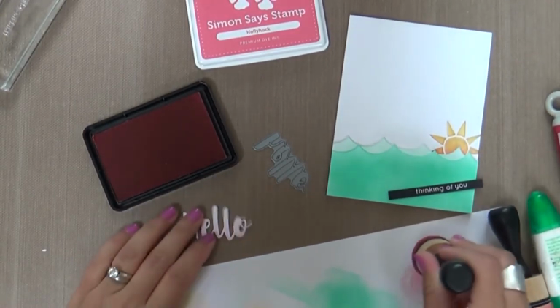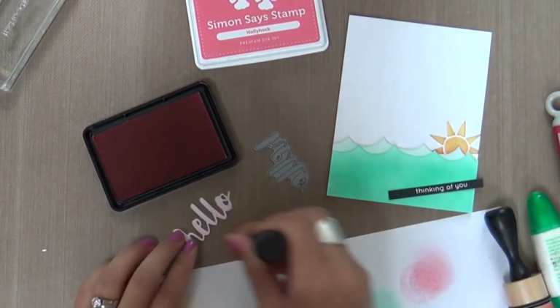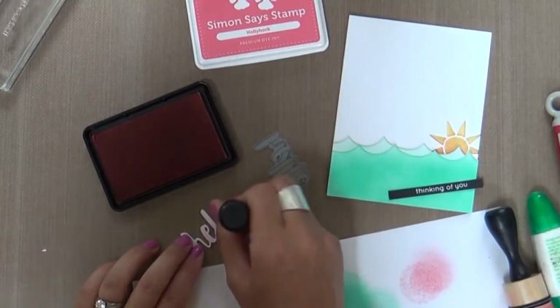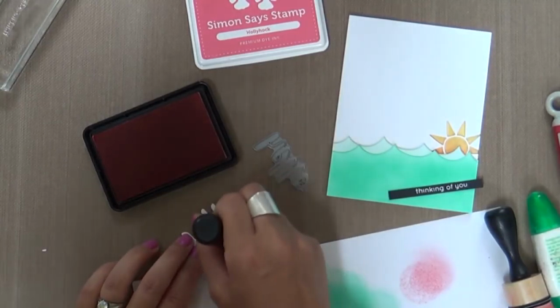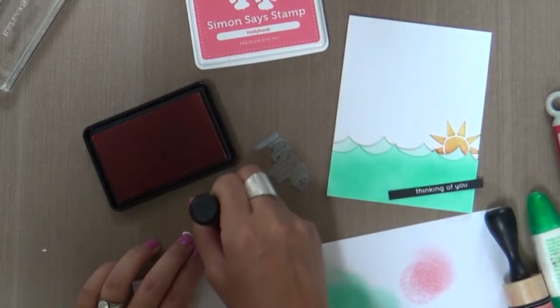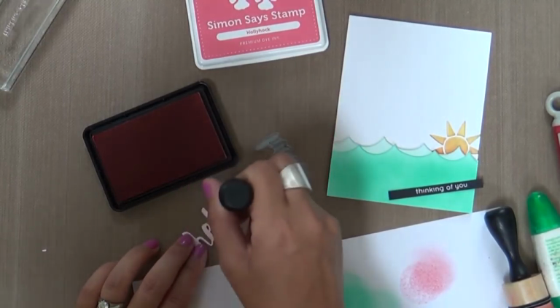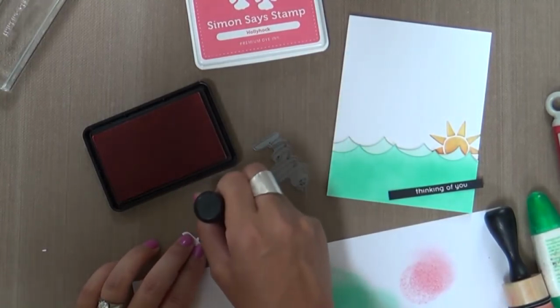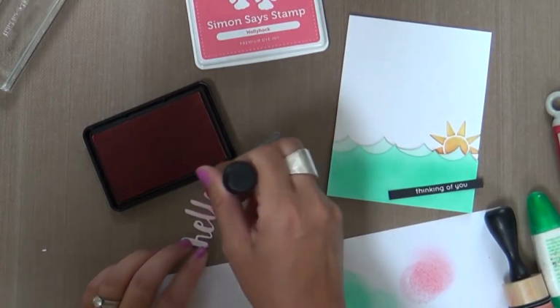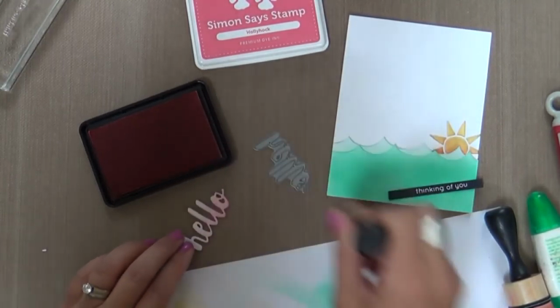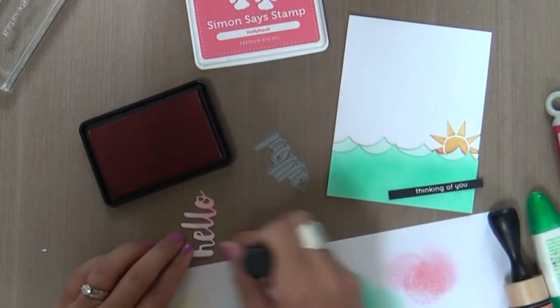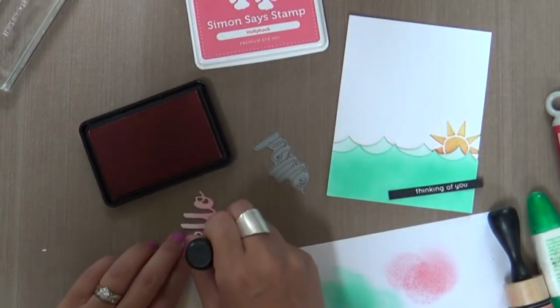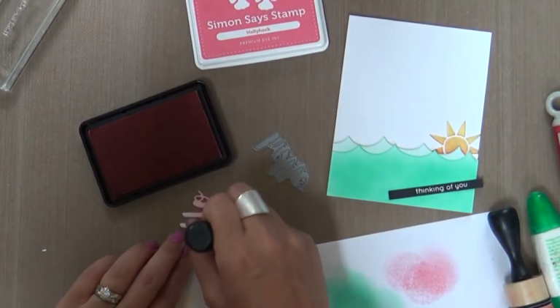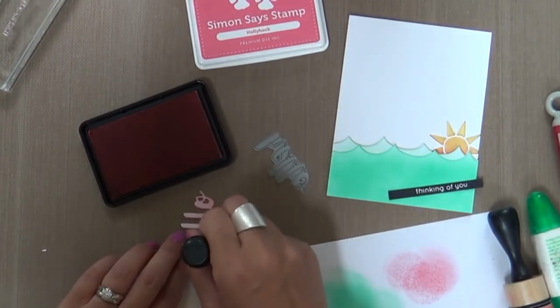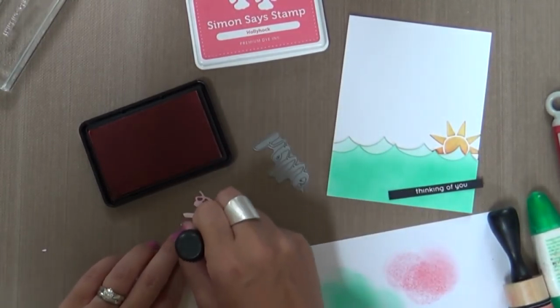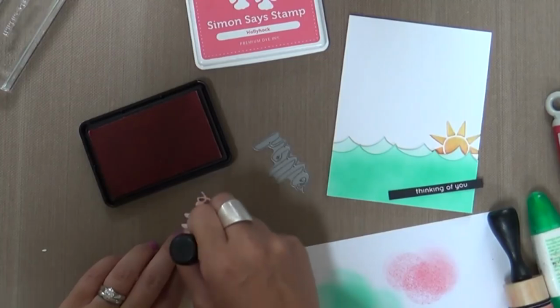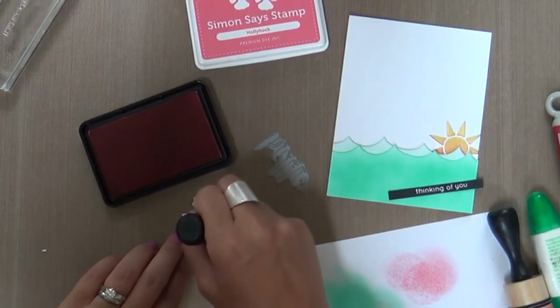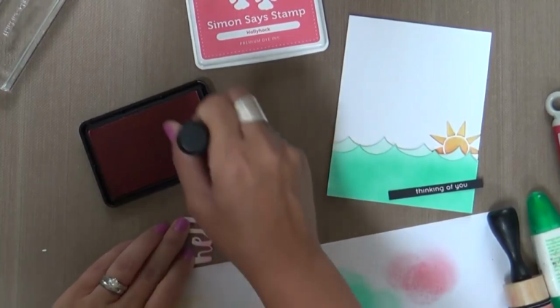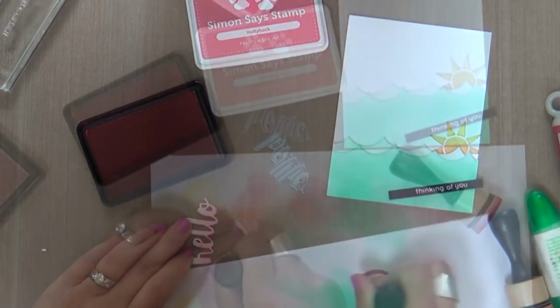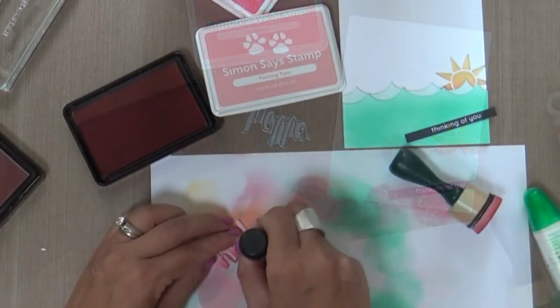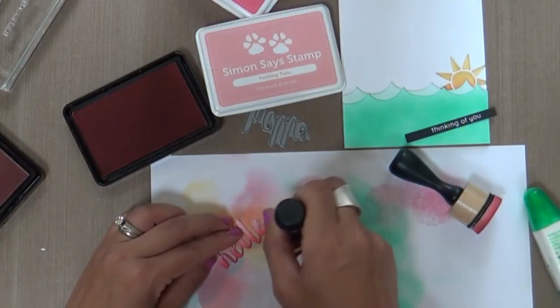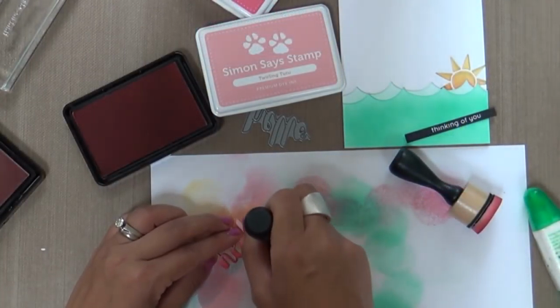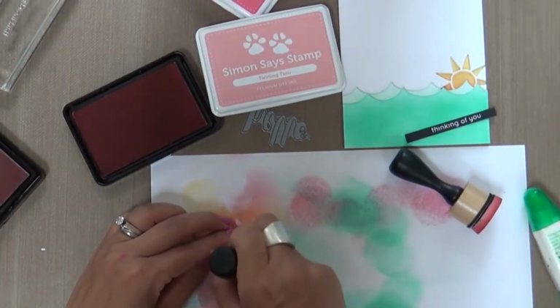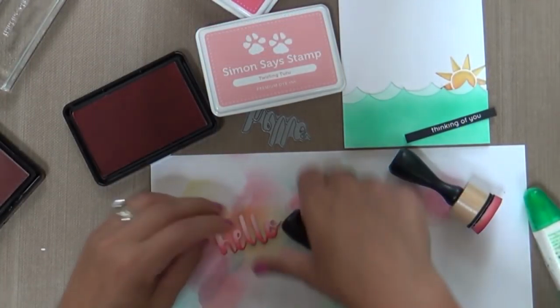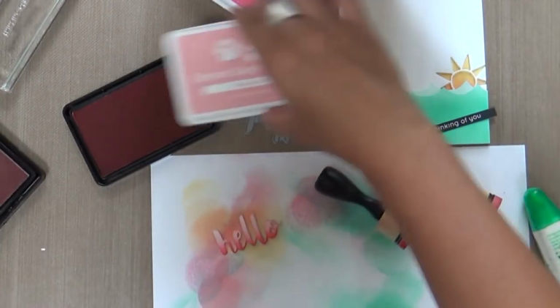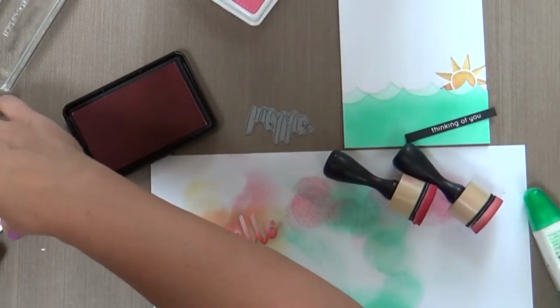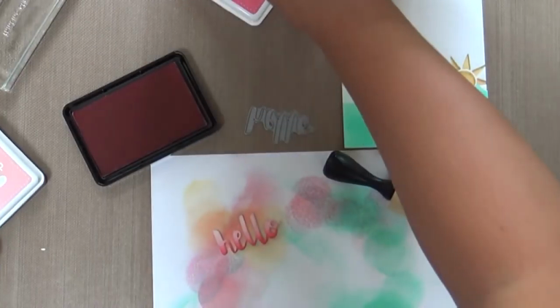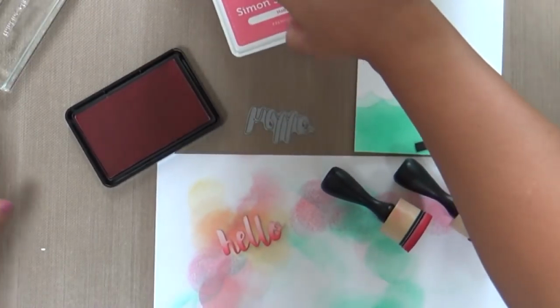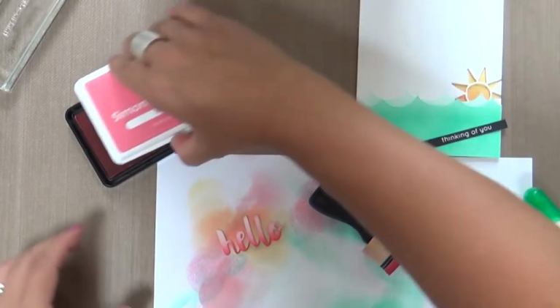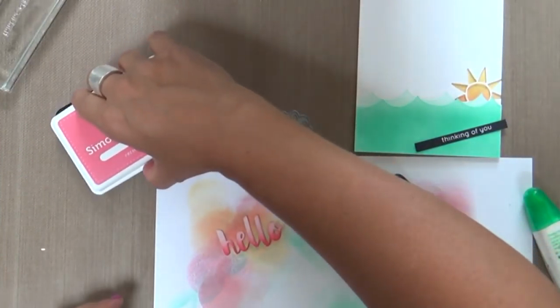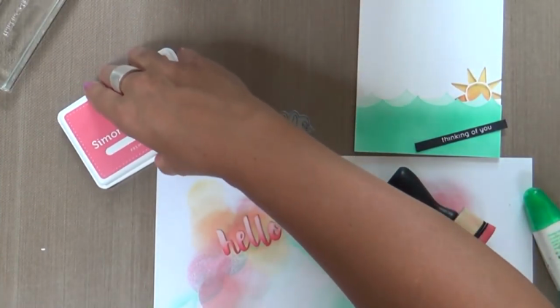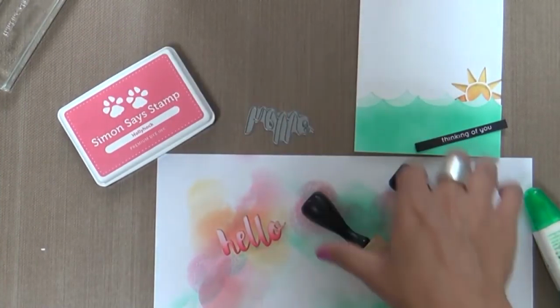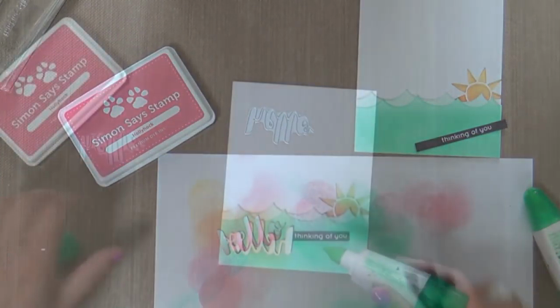I'm going to add a little ink blending to this as well using Hollyhock and Twirling Tutu. I thought this pinky color was just a fabulous contrast to the waves and the sun. And I'm really getting into making Thinking of You cards because I think it's great to send someone unexpectedly a card that you're thinking of them — for no occasion.